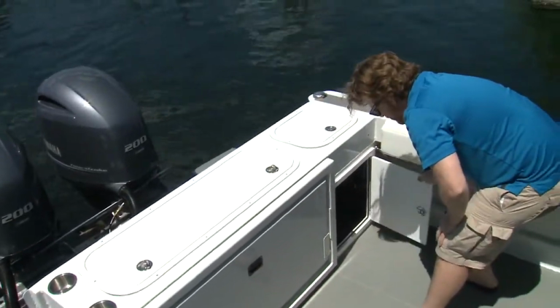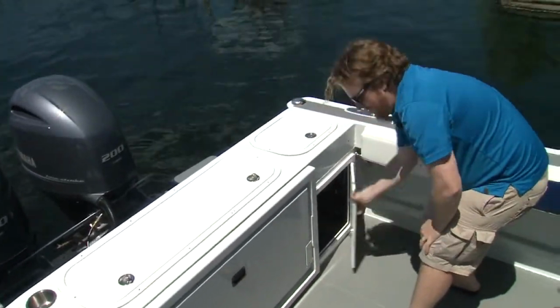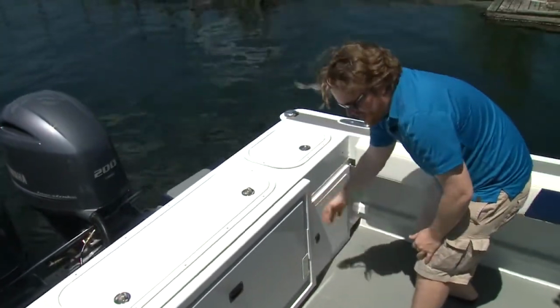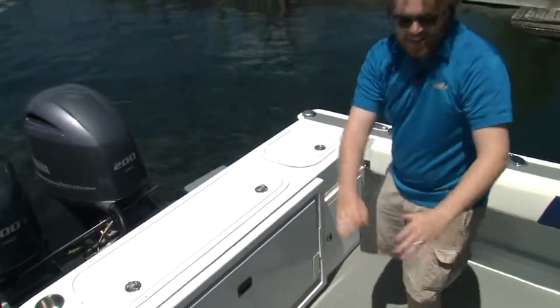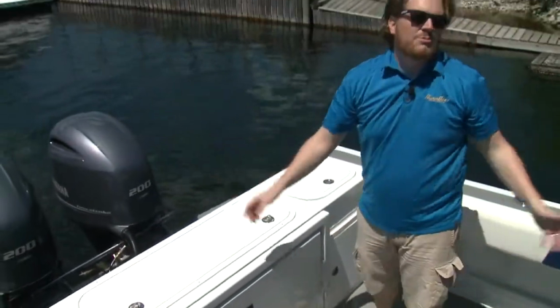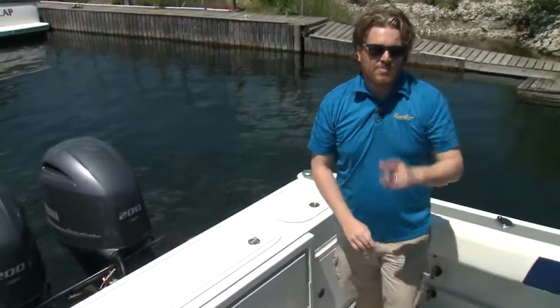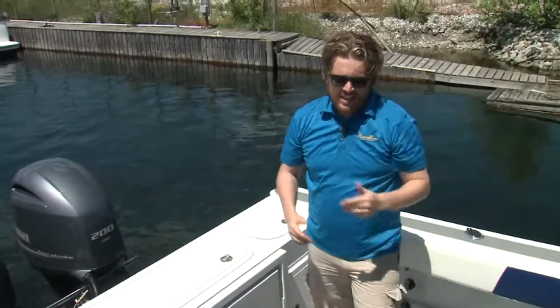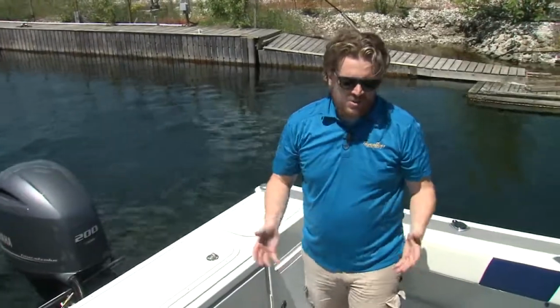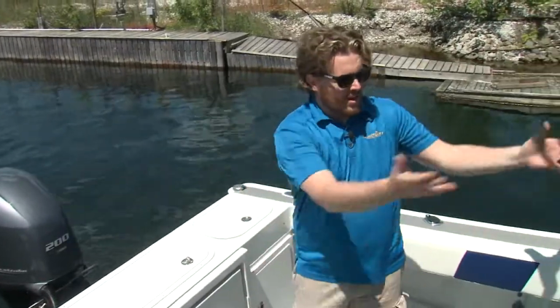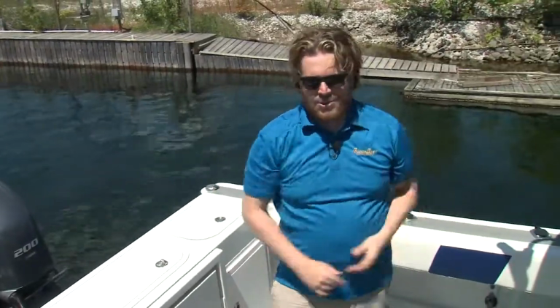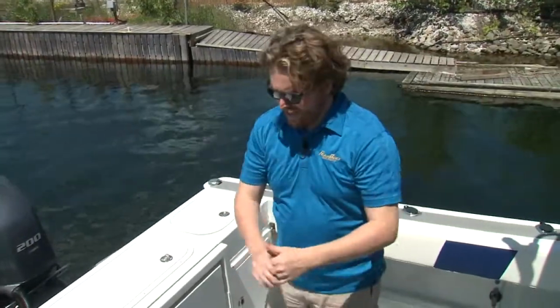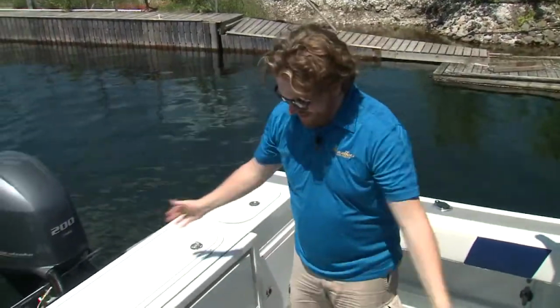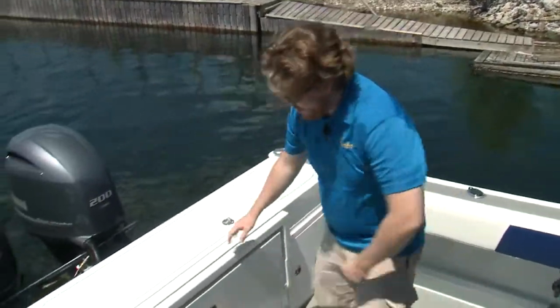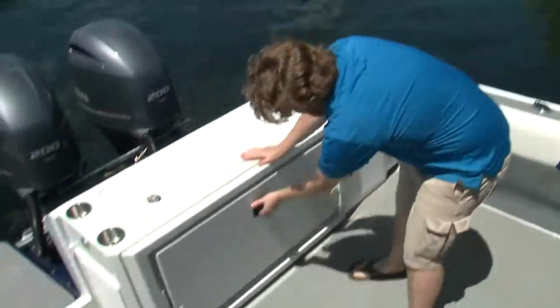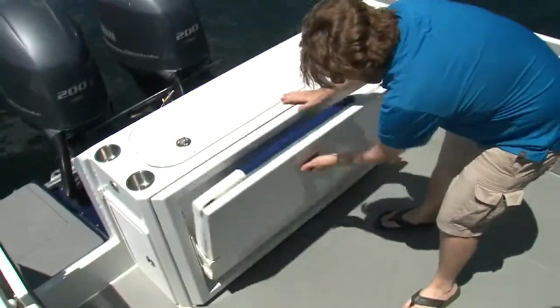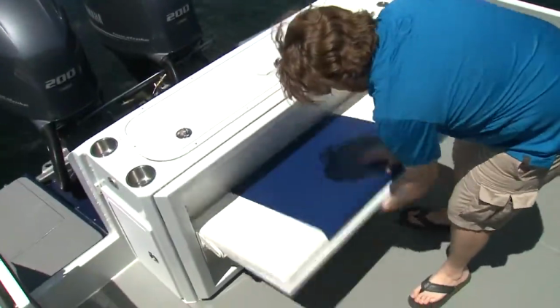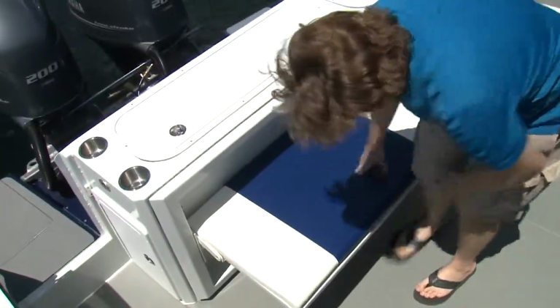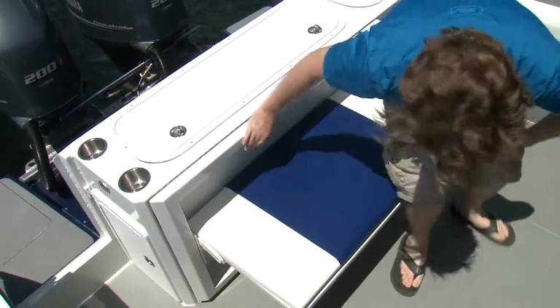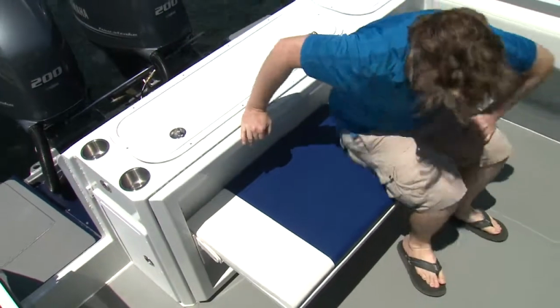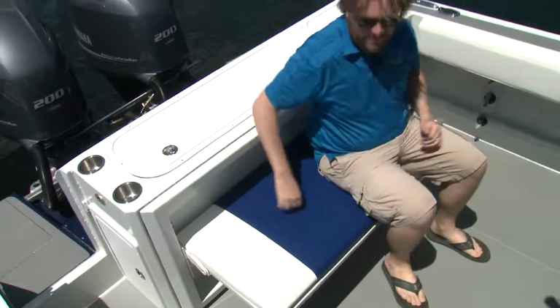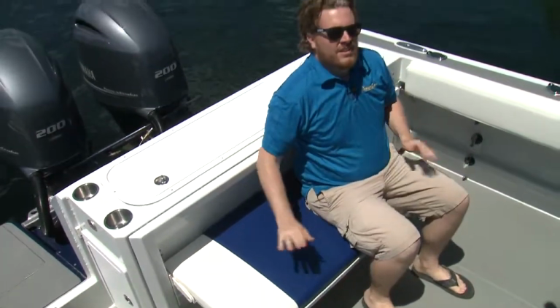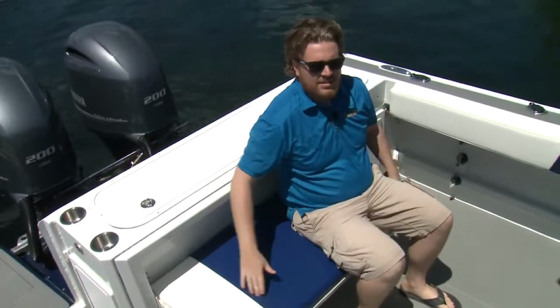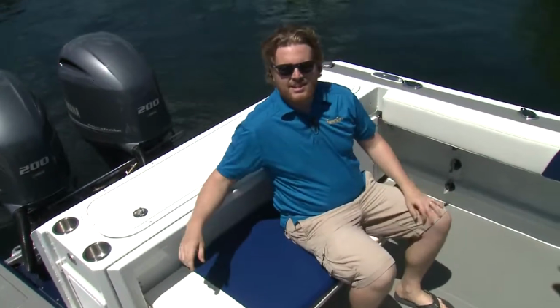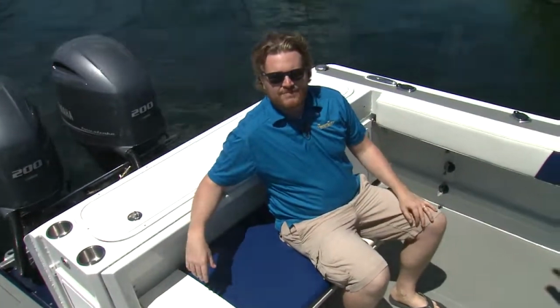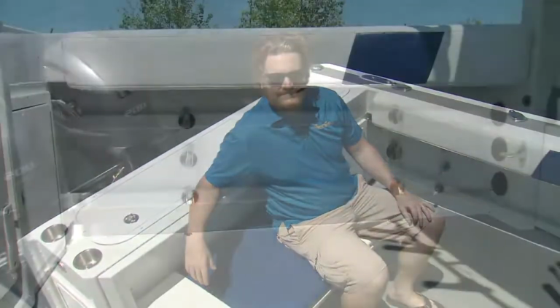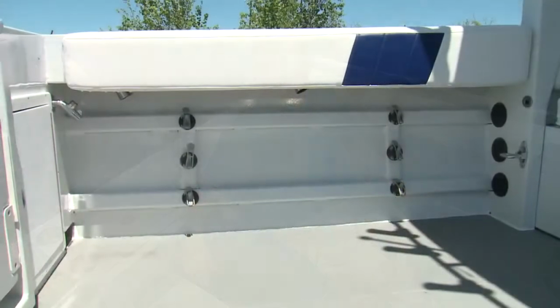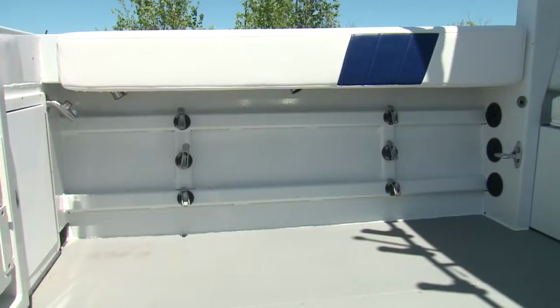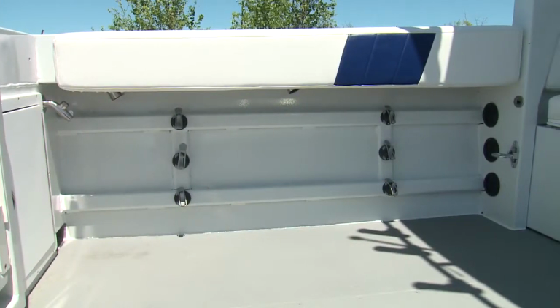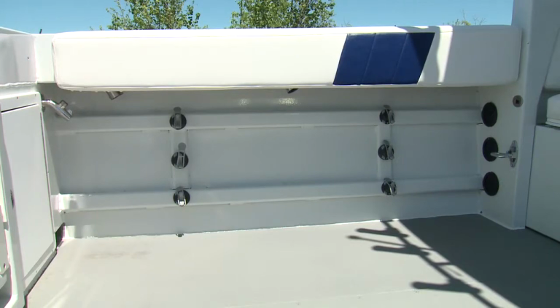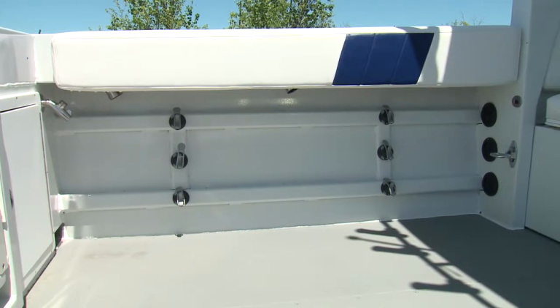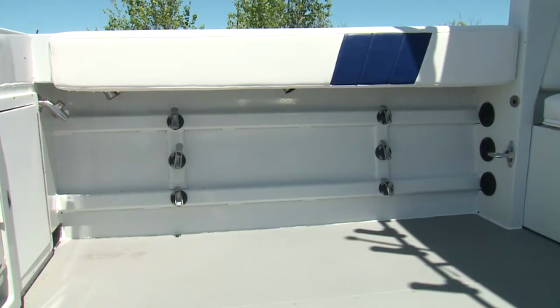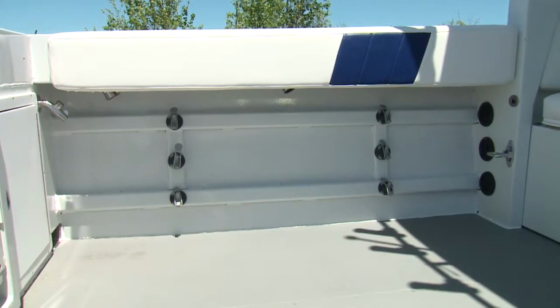There's storage down below and lots of room to work. But it's also a comfy cruiser — there's no dead space back here. Simply fold this out and you have solid seating for two. And your rods have three storage spots per side while you're running.